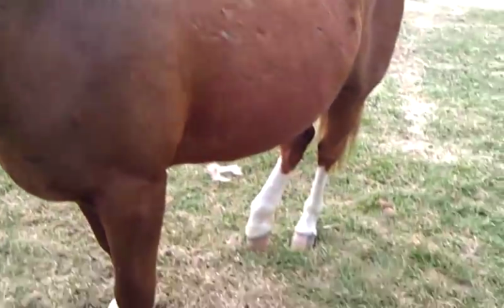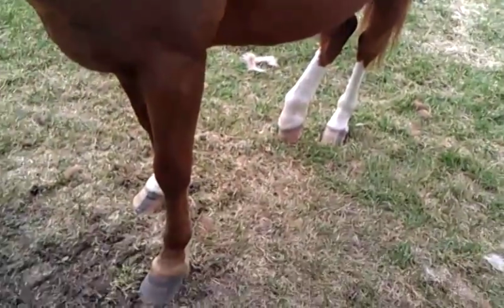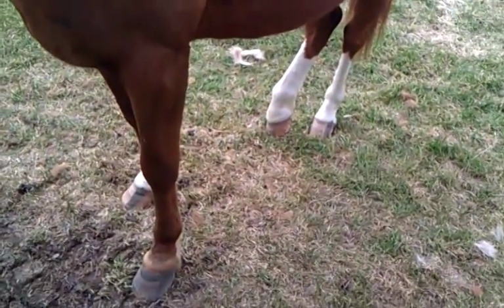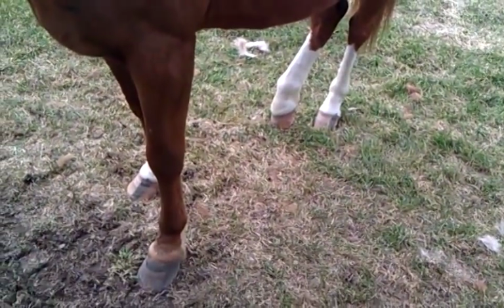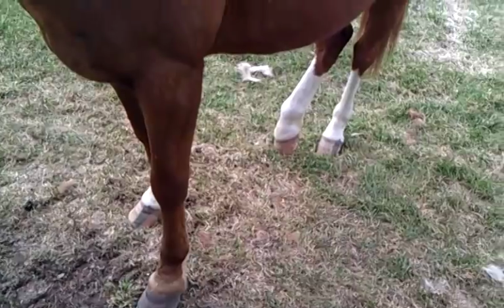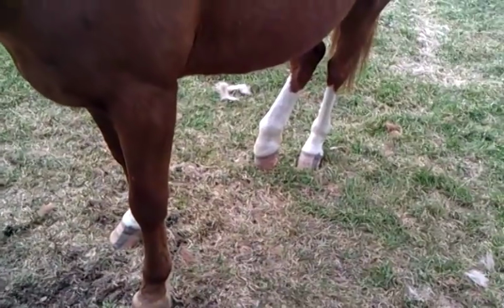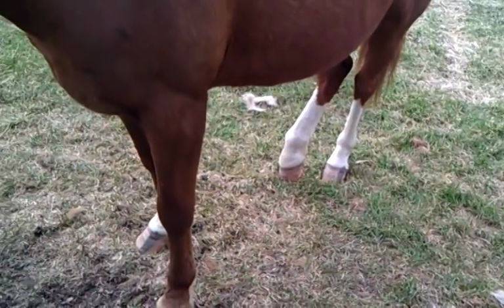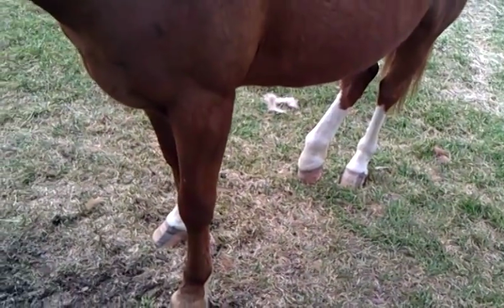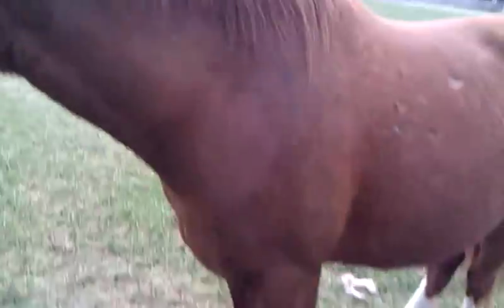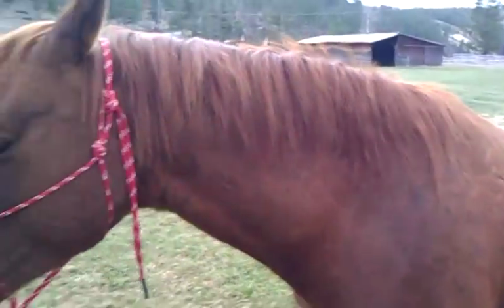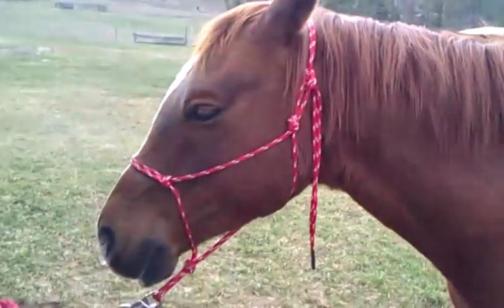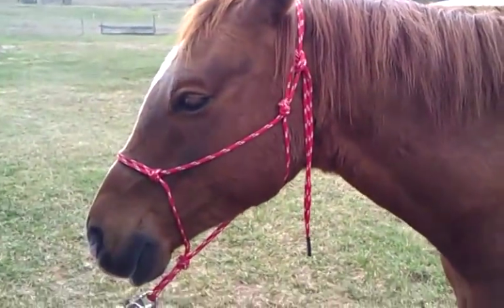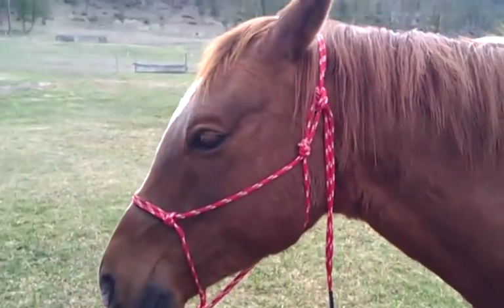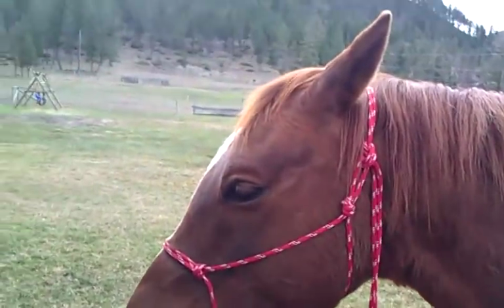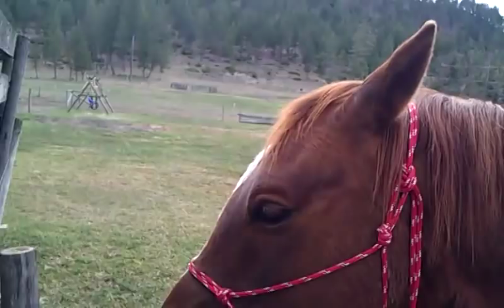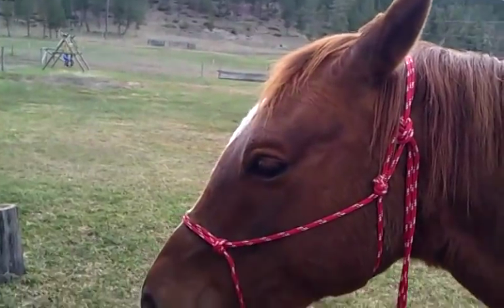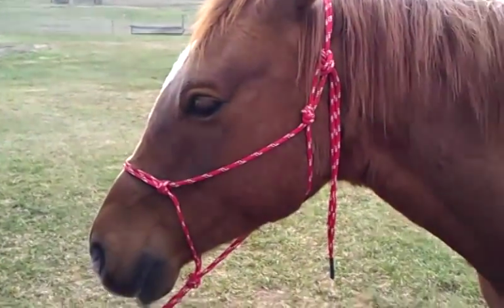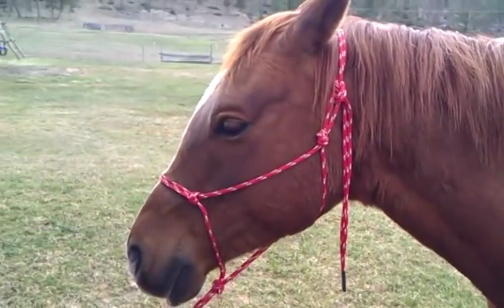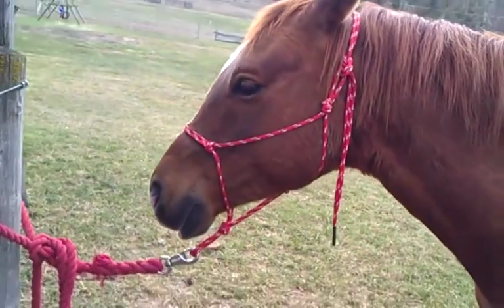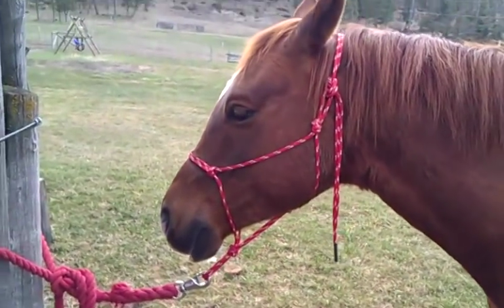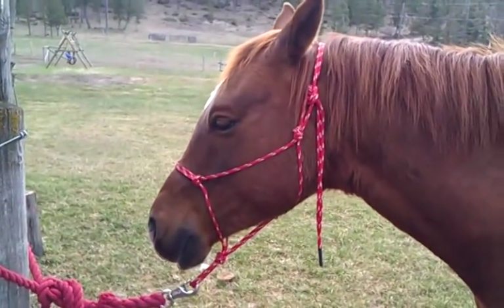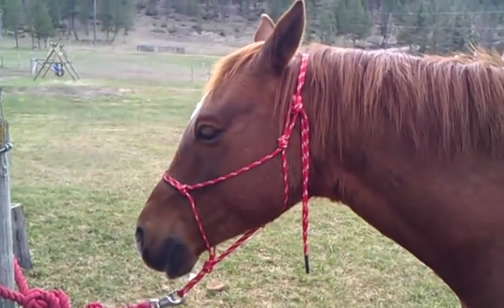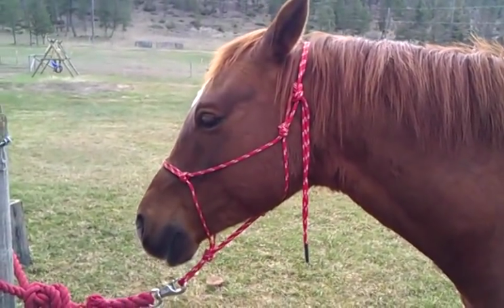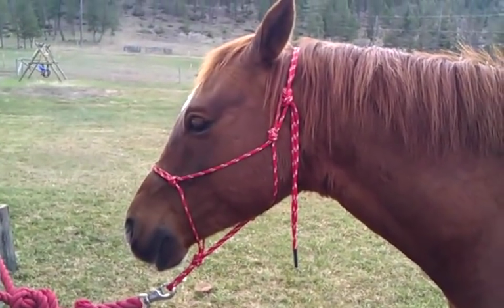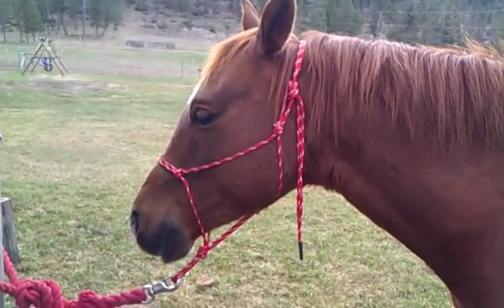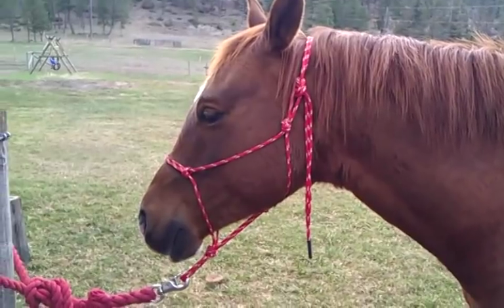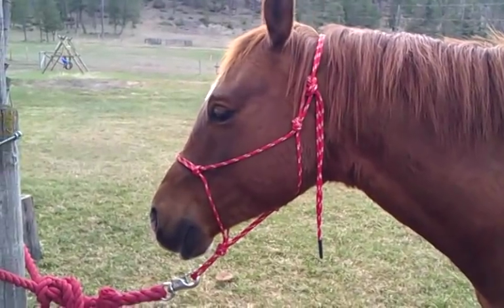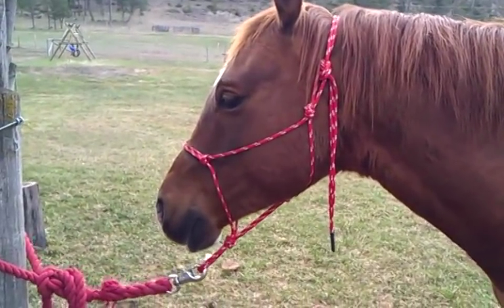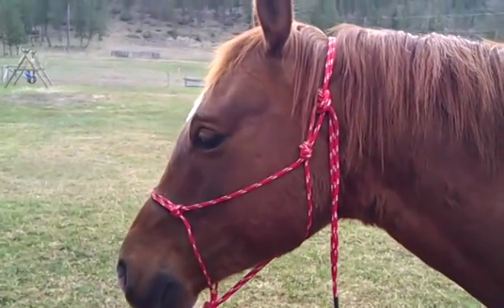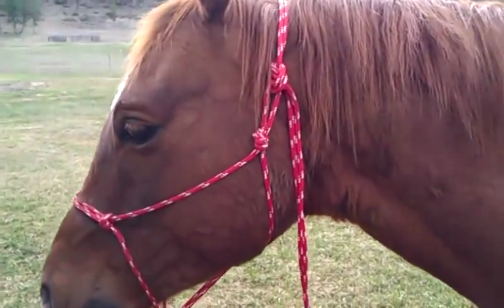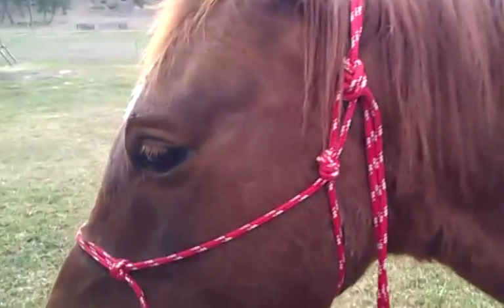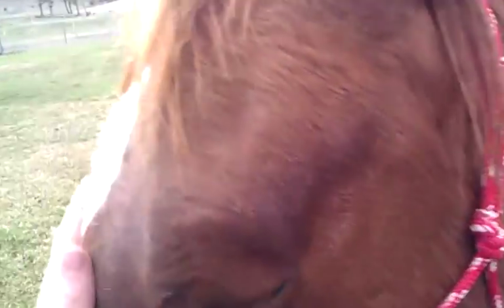He's got three white hooves, two stockings, and one sock. I broke him in September so we're working on his loping. He is rideable but he still has his little moments where he wants to crow hop and play around, but he's a good boy.